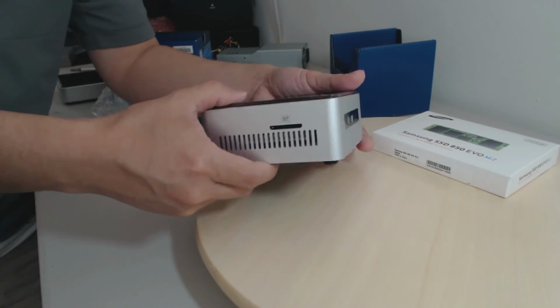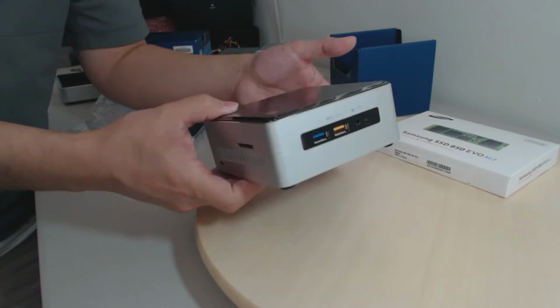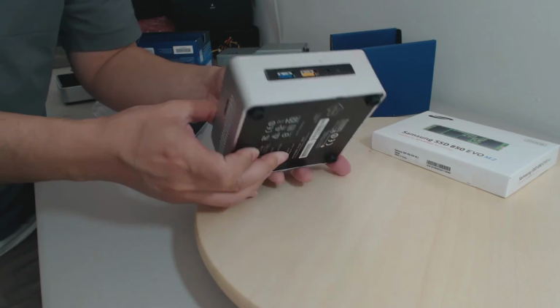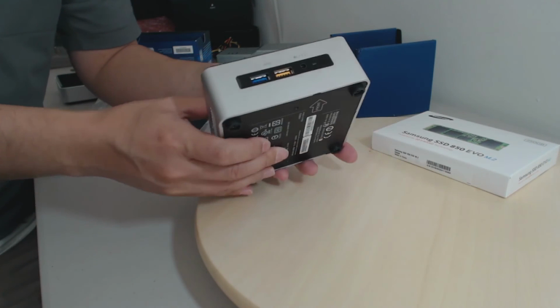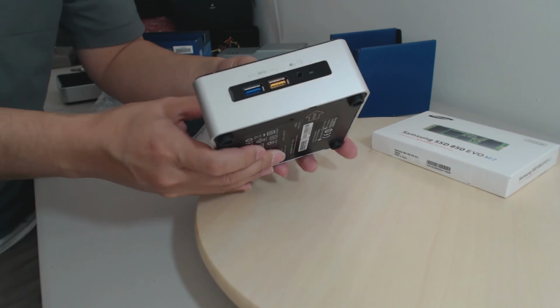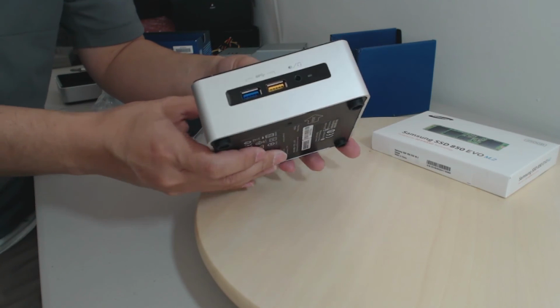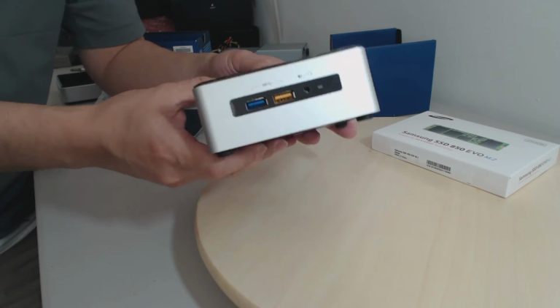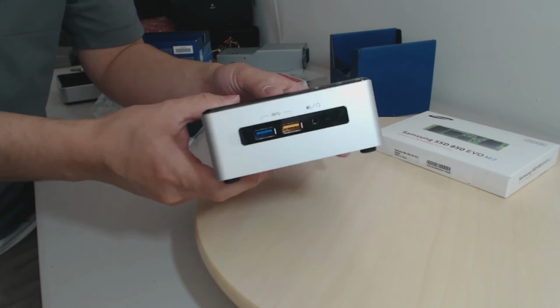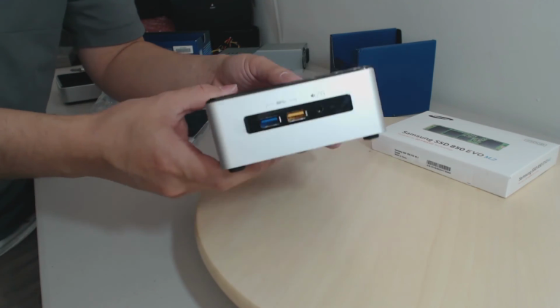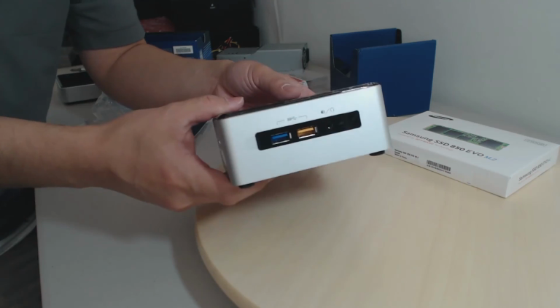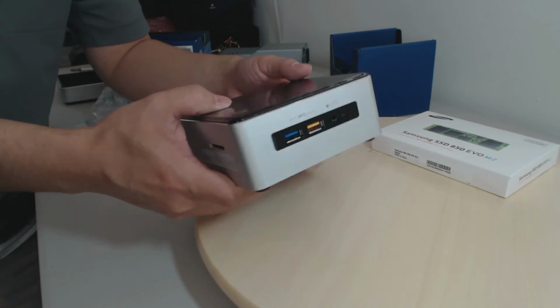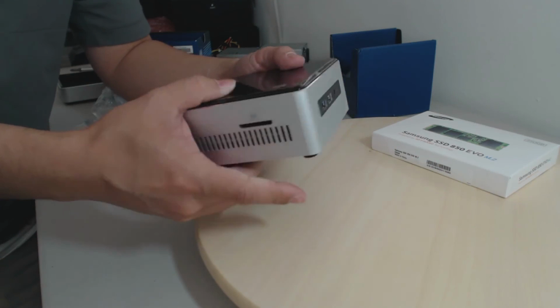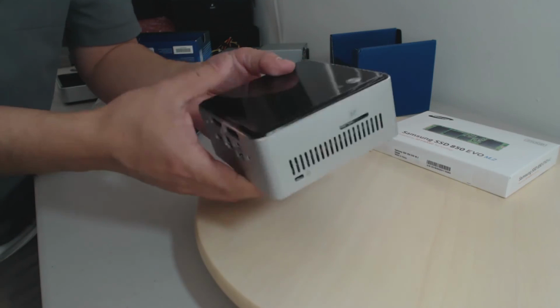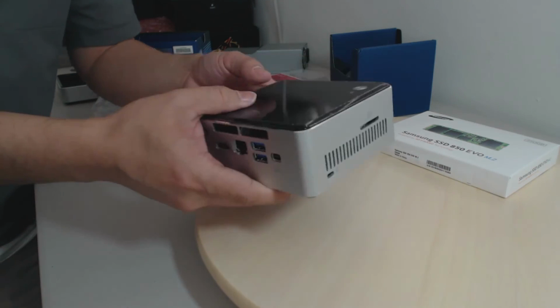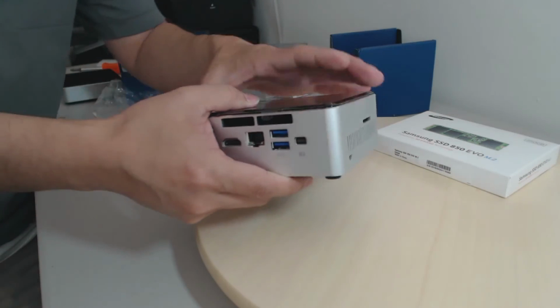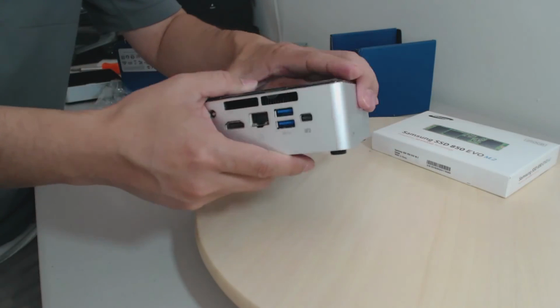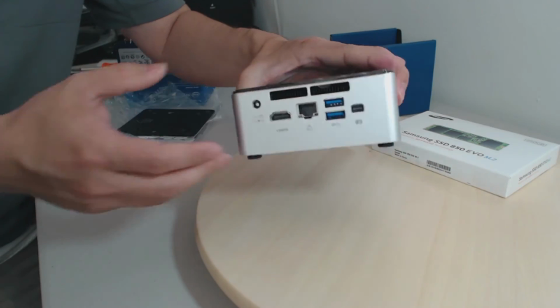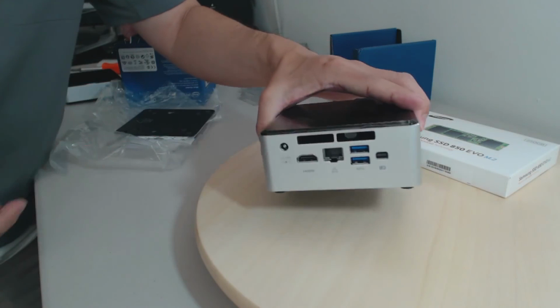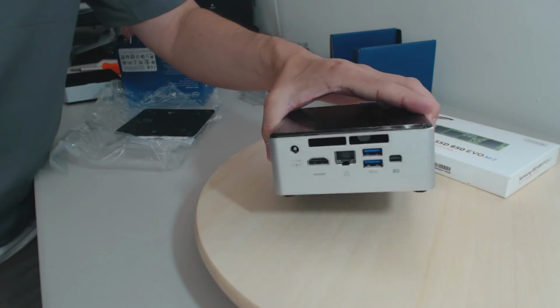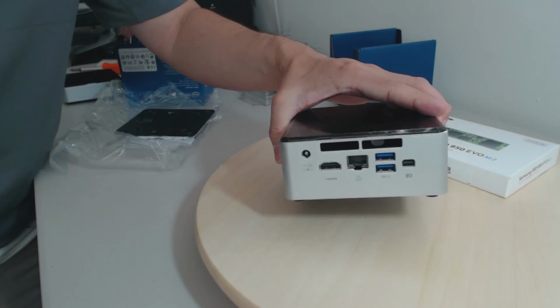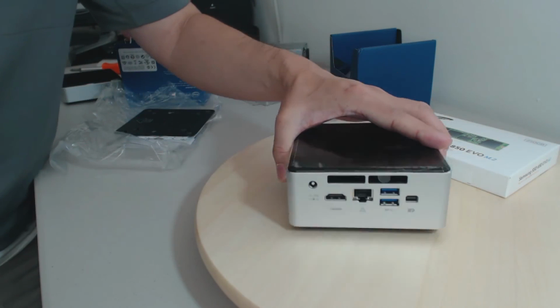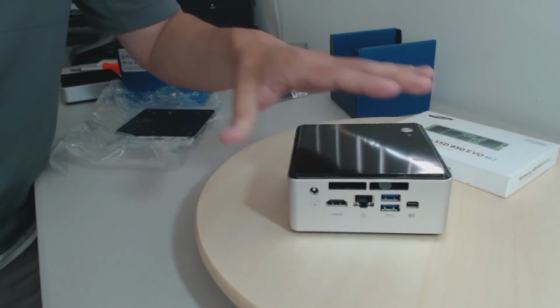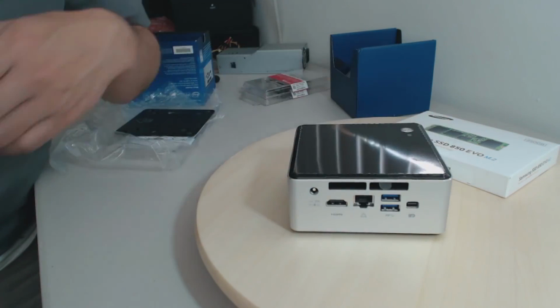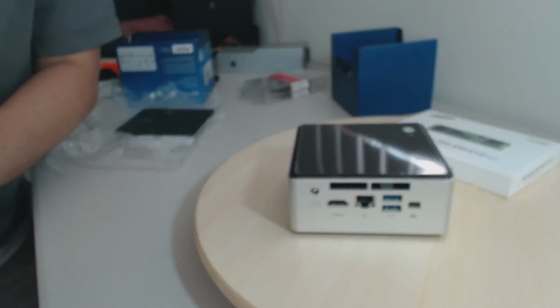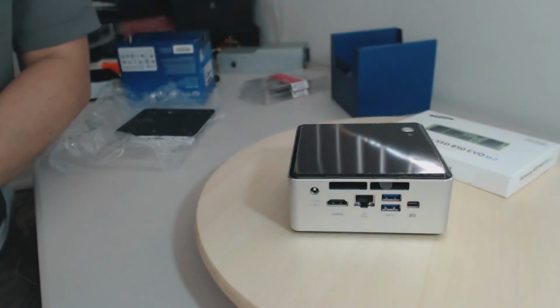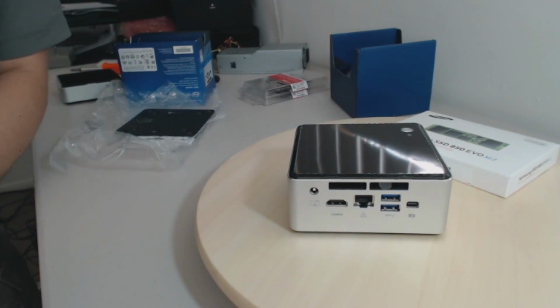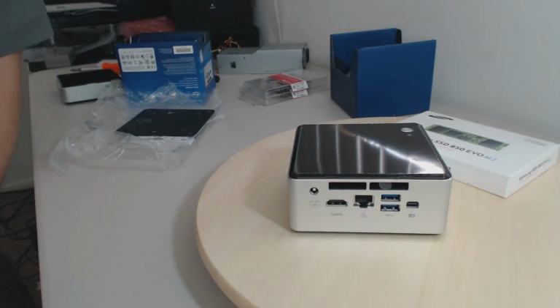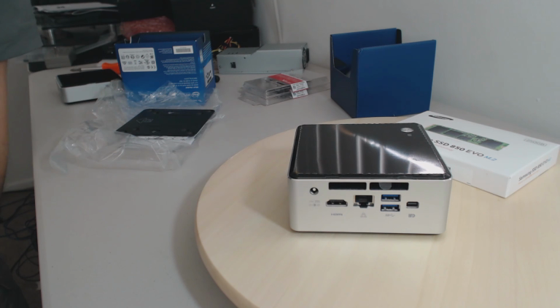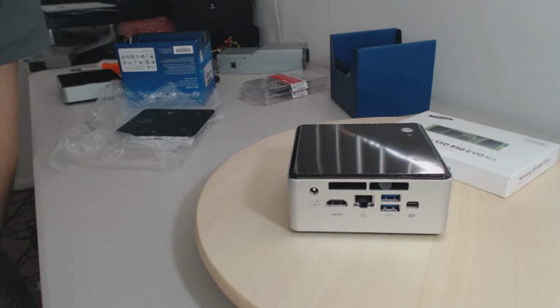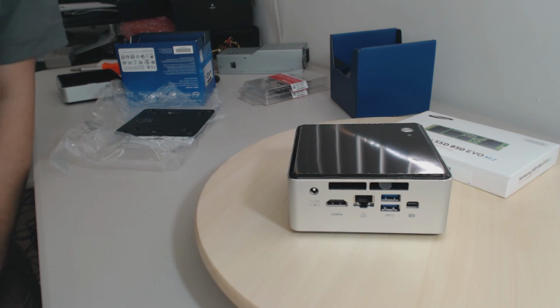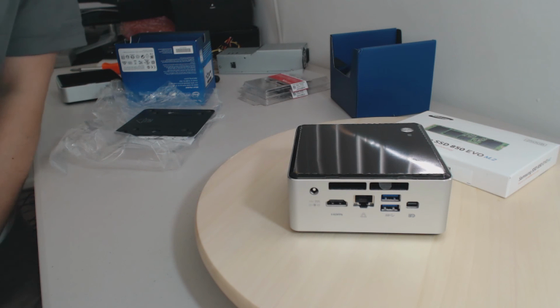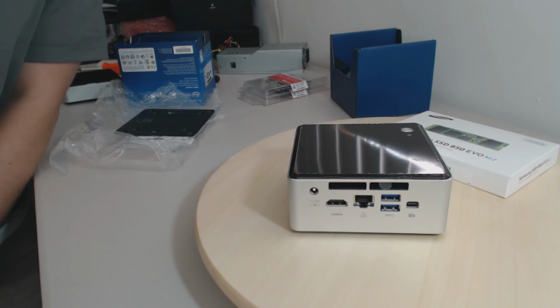So this is the new Intel NUC Core i5 Skylake Edition. Humphrey Chung with RouterGuides. Thanks for watching — I'll talk to you later.